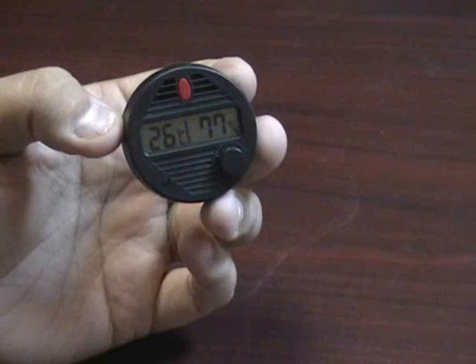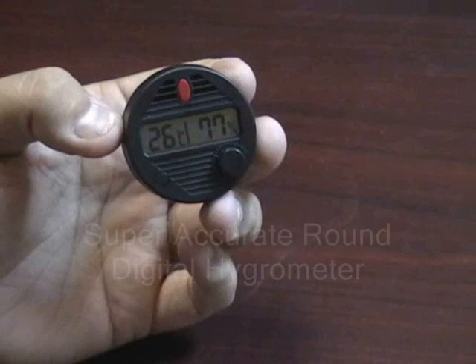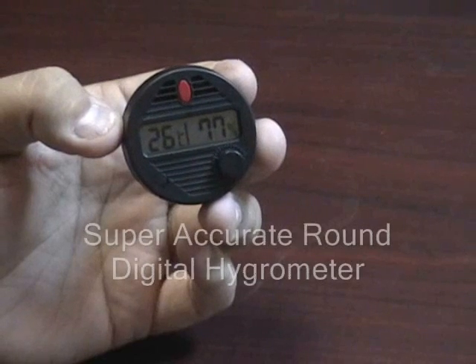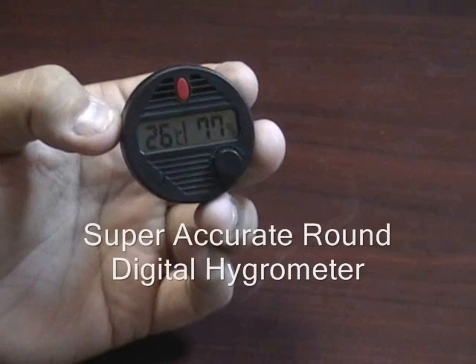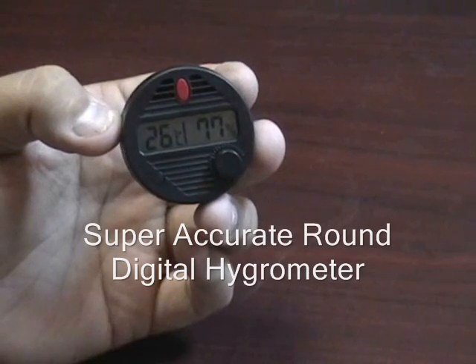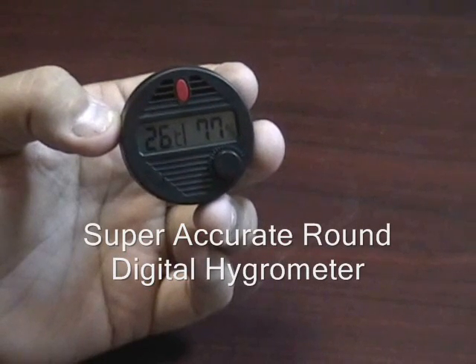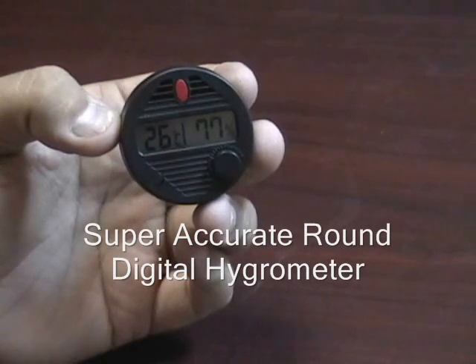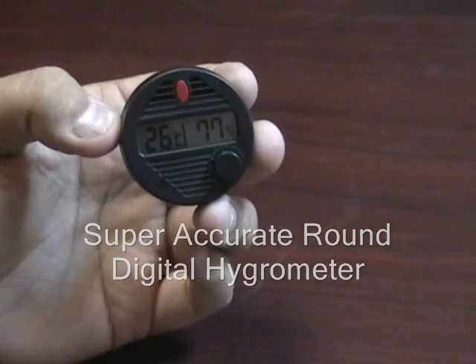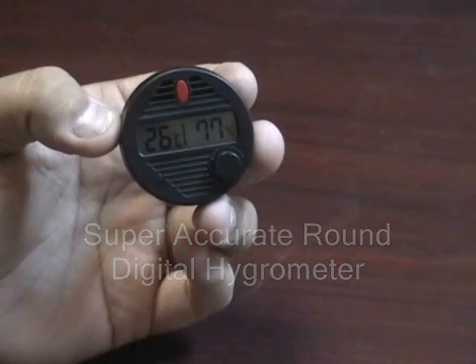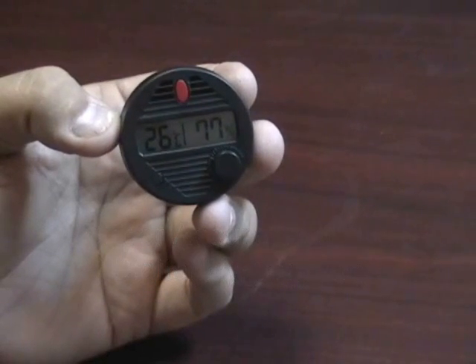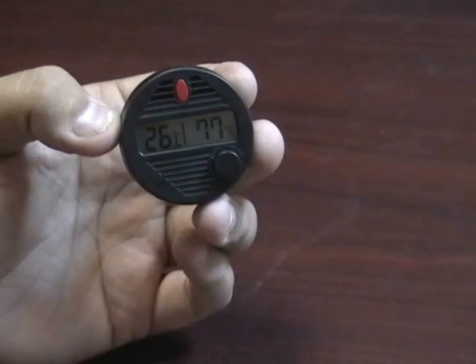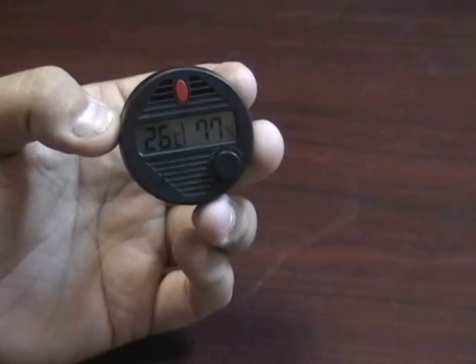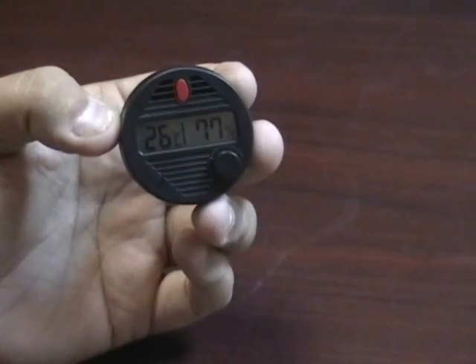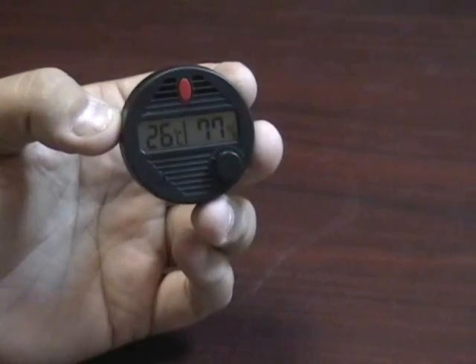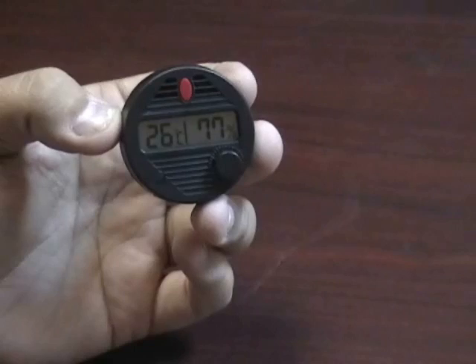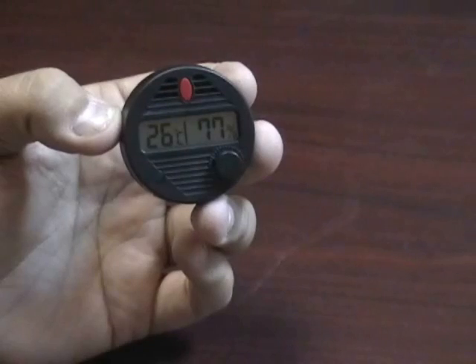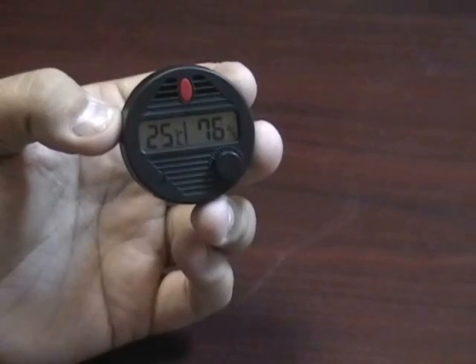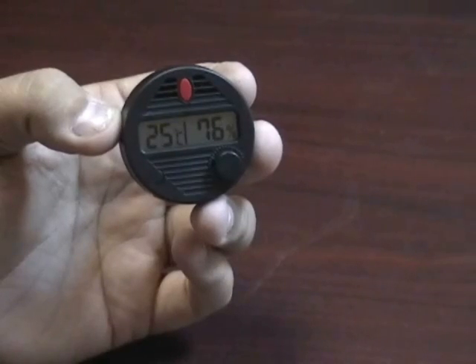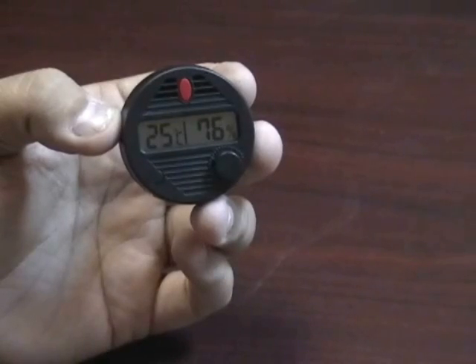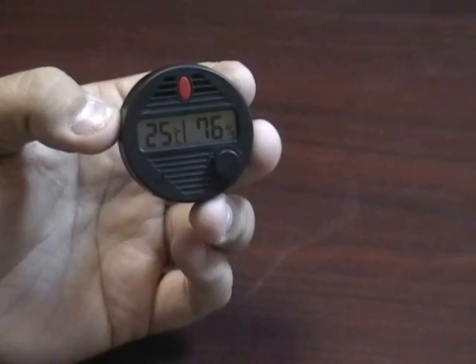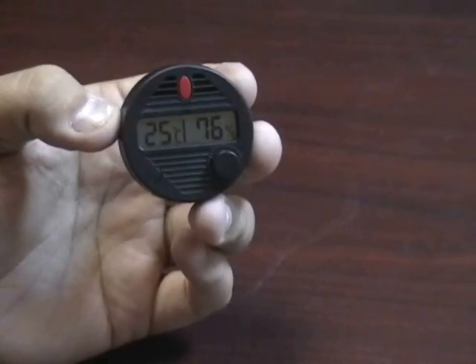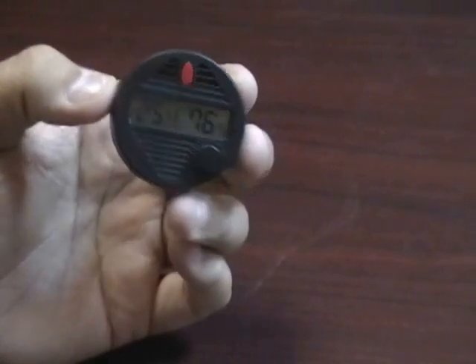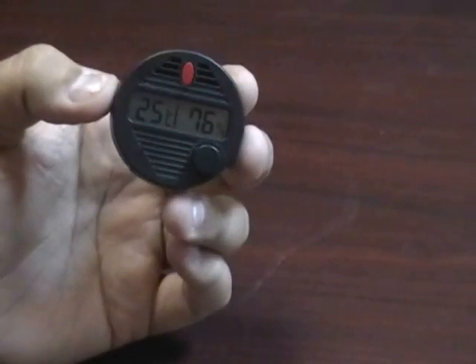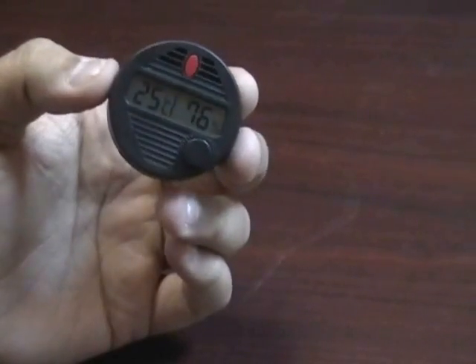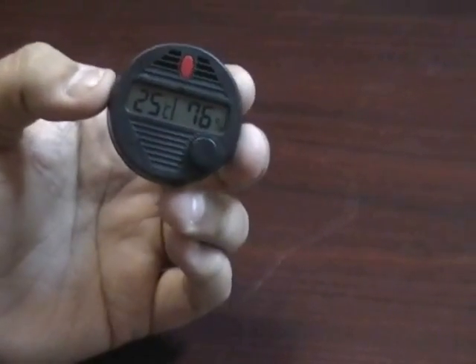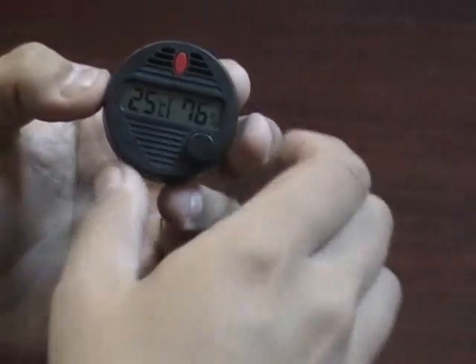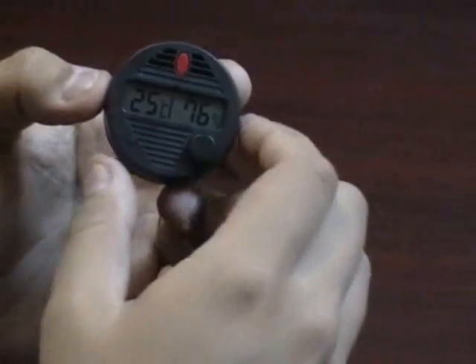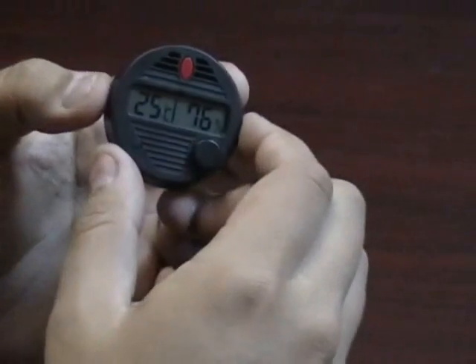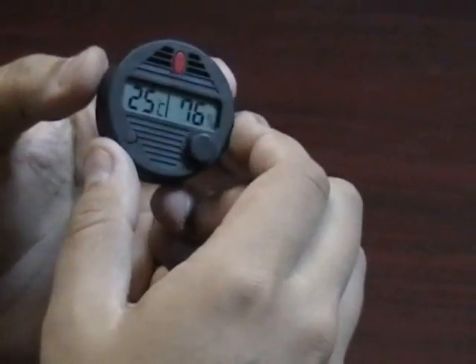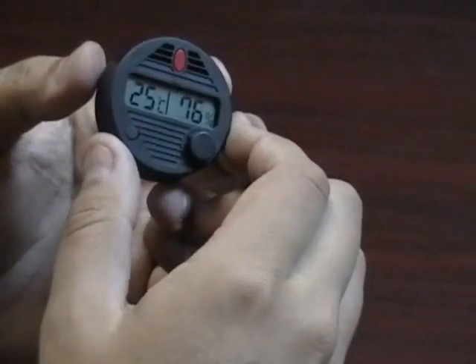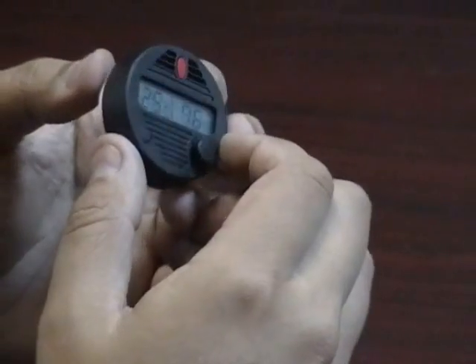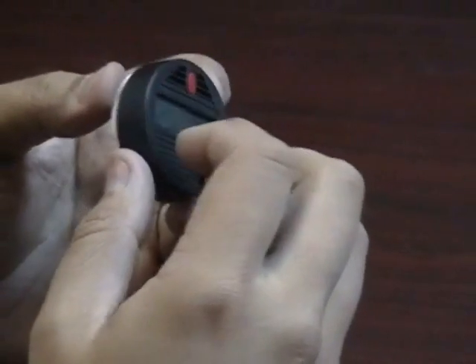The super accurate round digital hygrometer. This hygrometer is 1.8 inches in diameter. It features a very durable black plastic case.